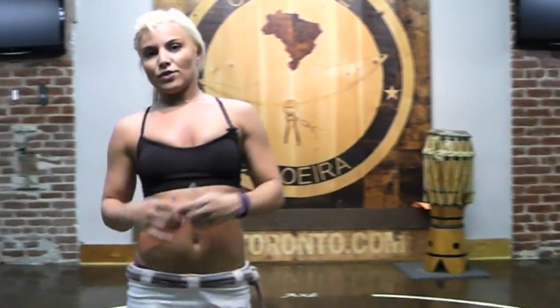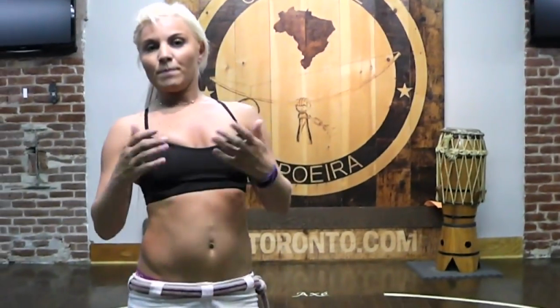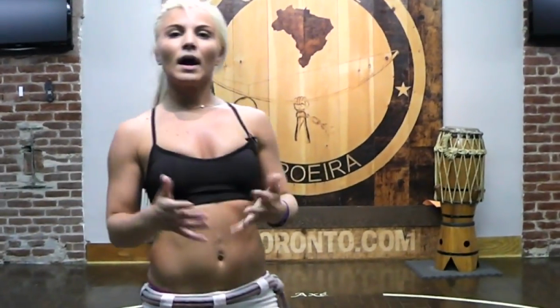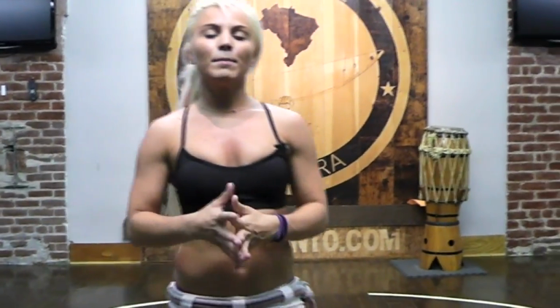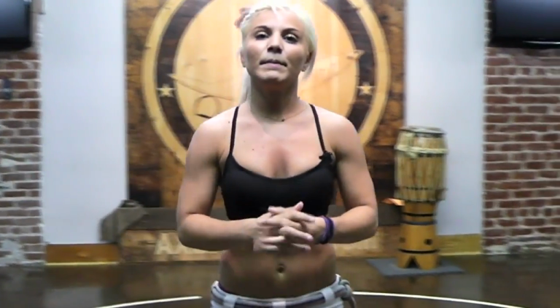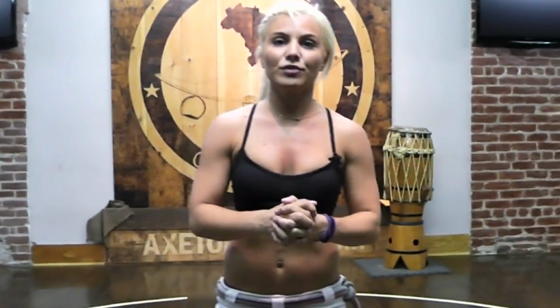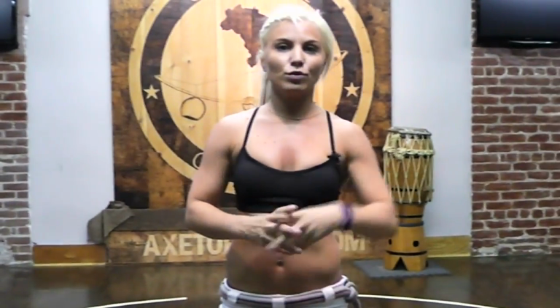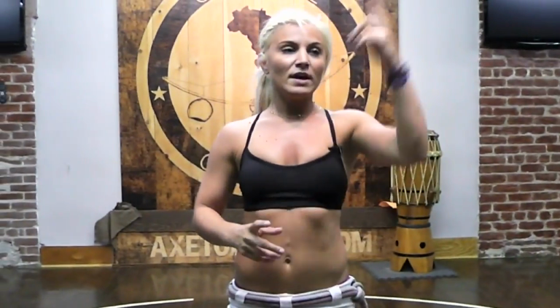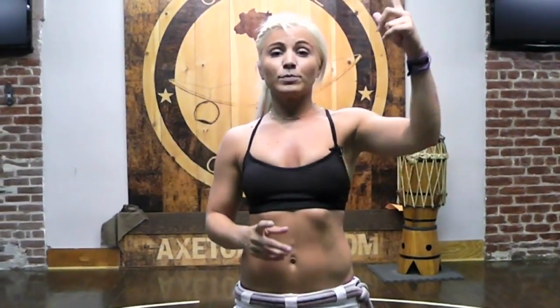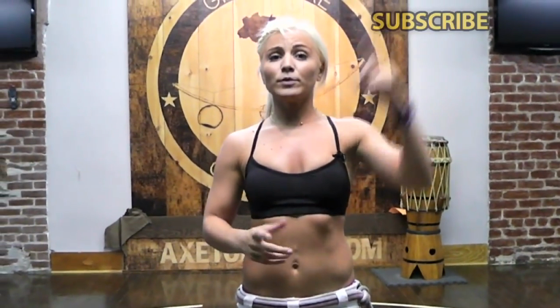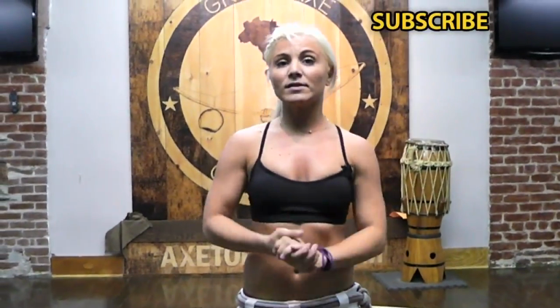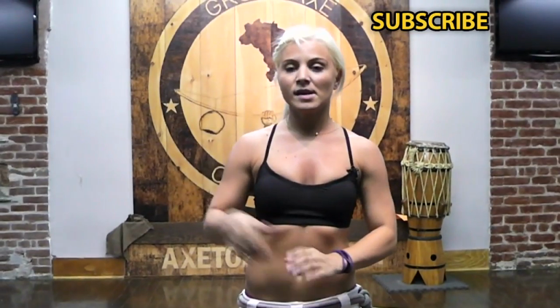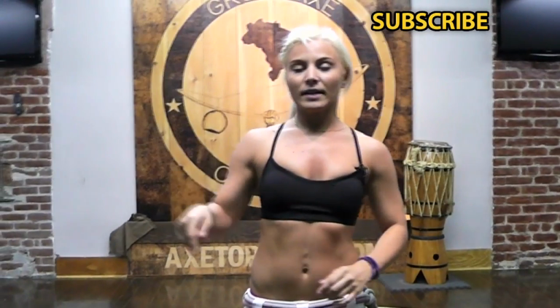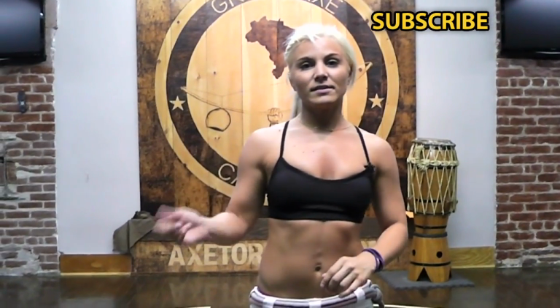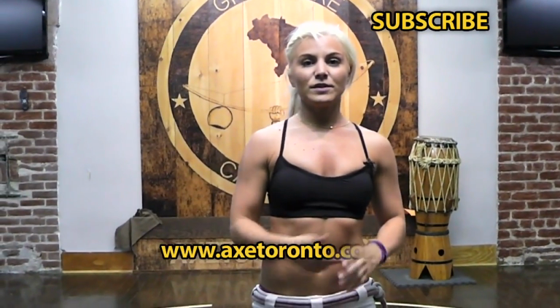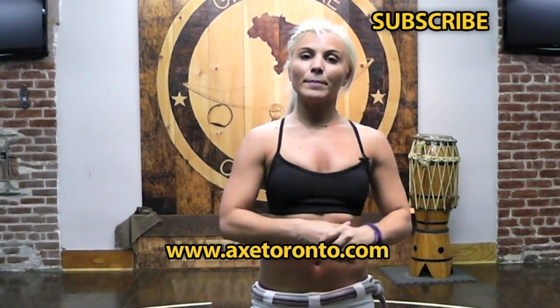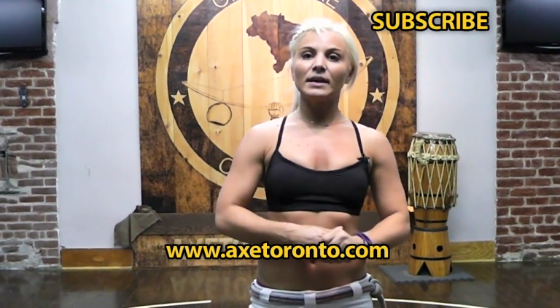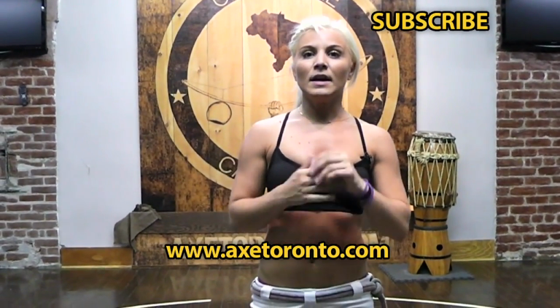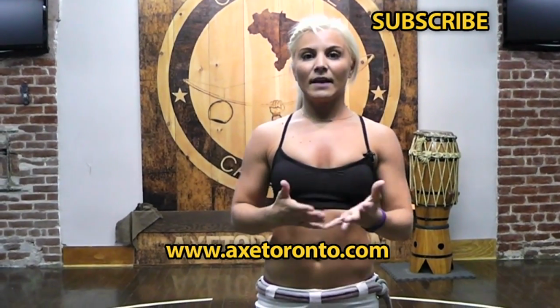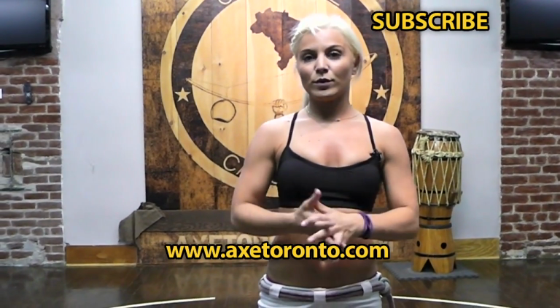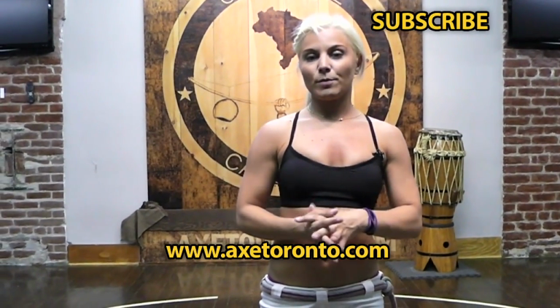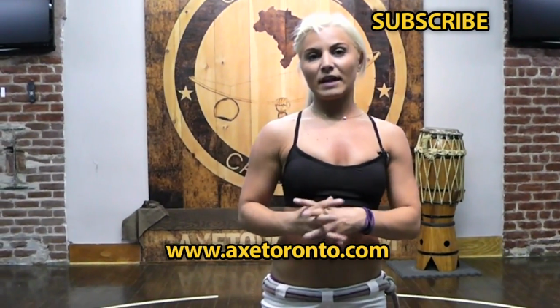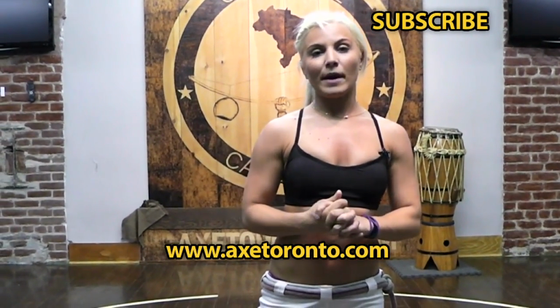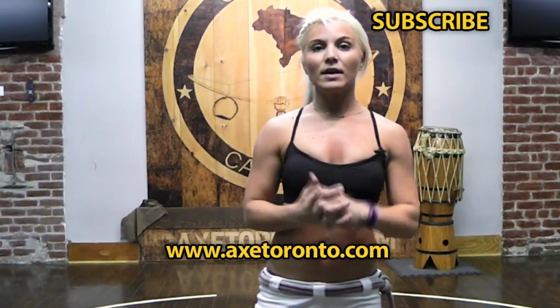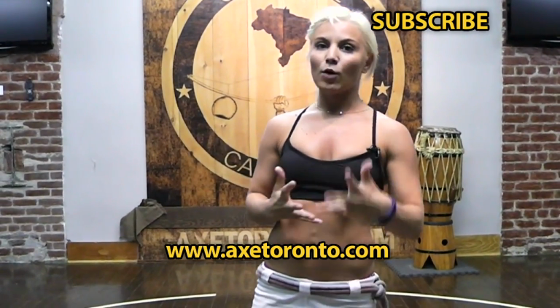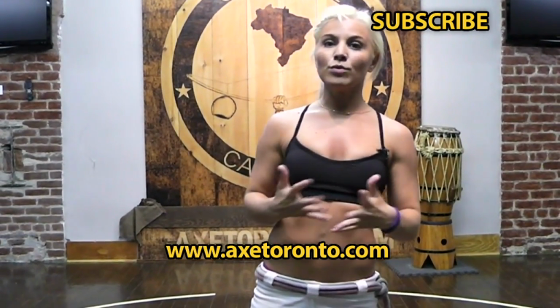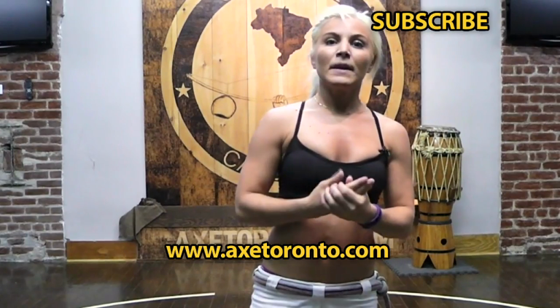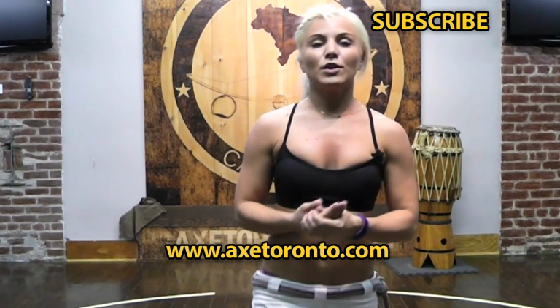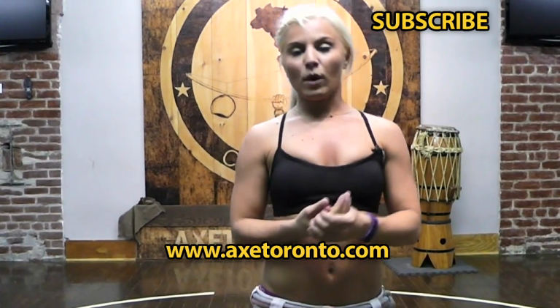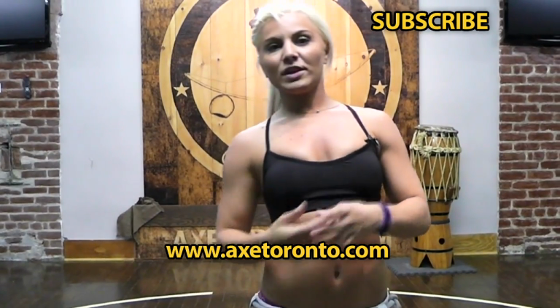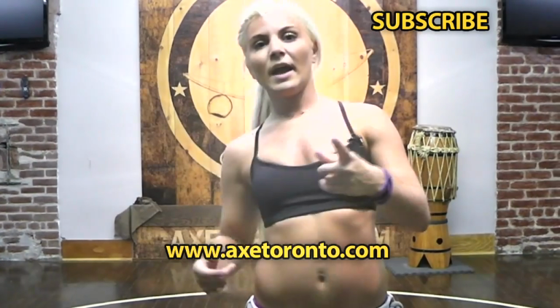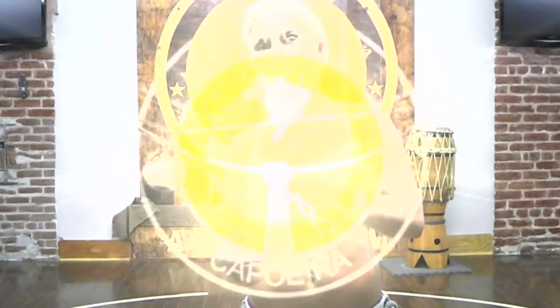Make sure that you subscribe to us, like us, visit our website. Again, that was your basic acrobatic, awu. Thank you for watching. Ashe.